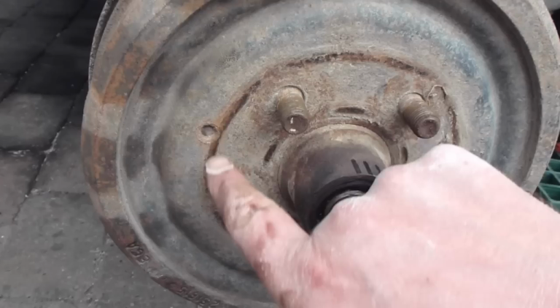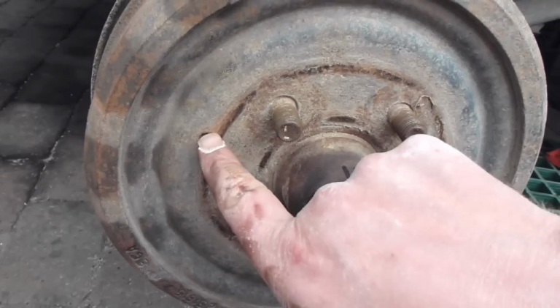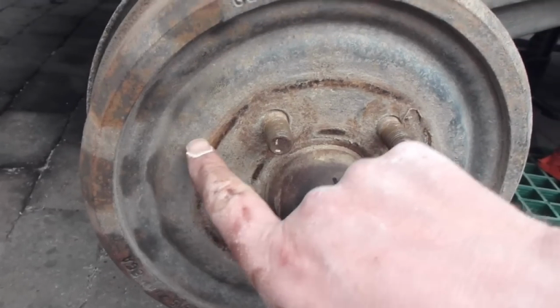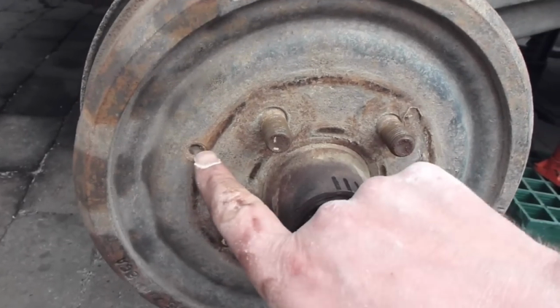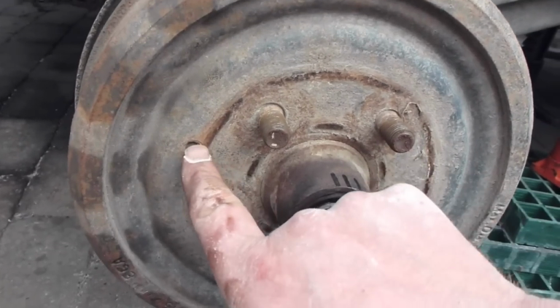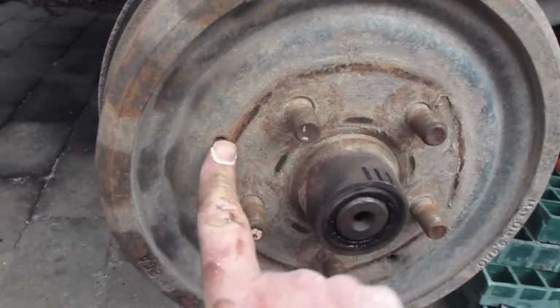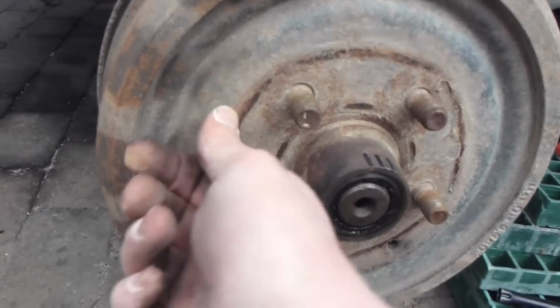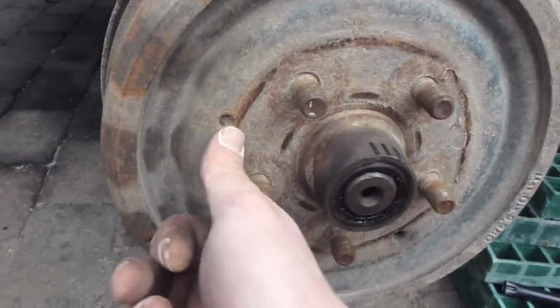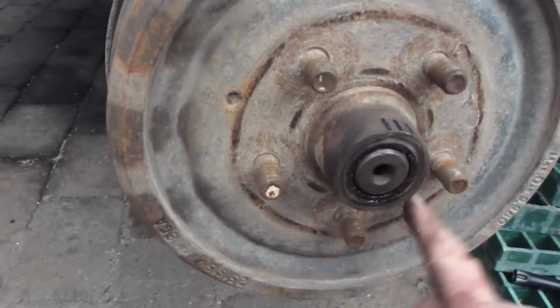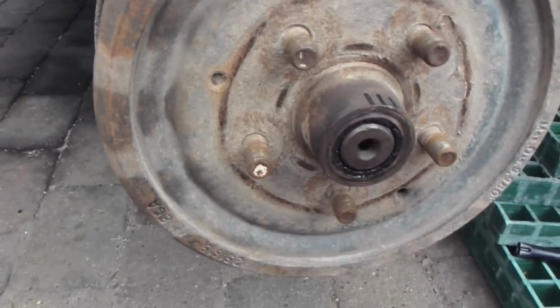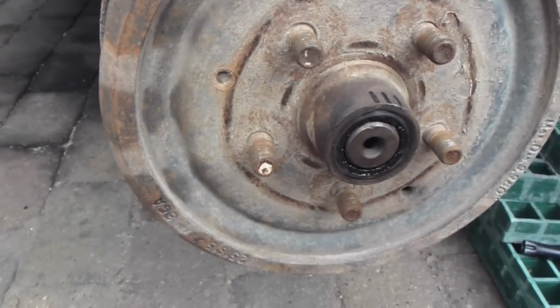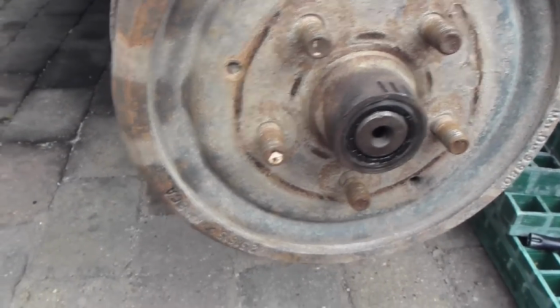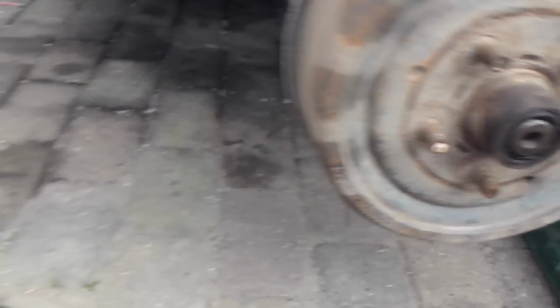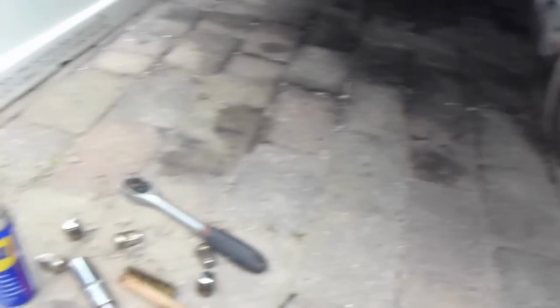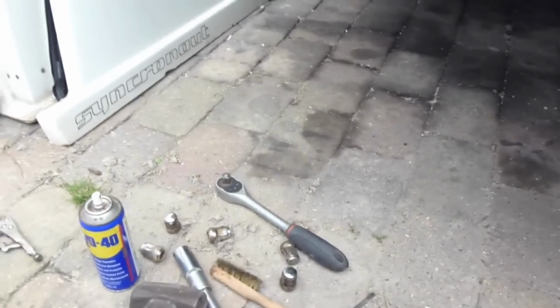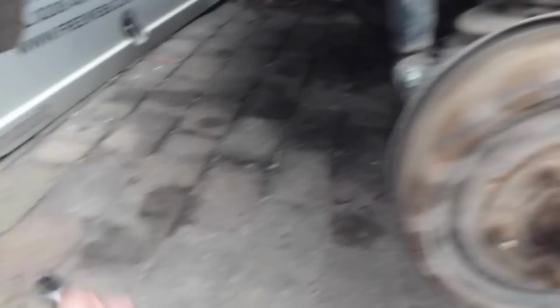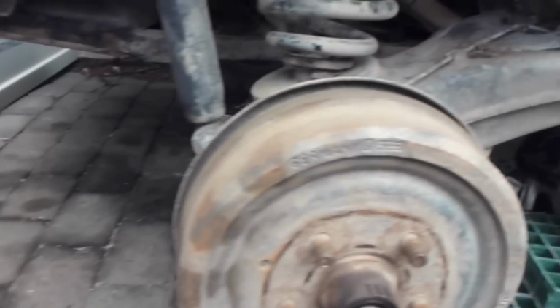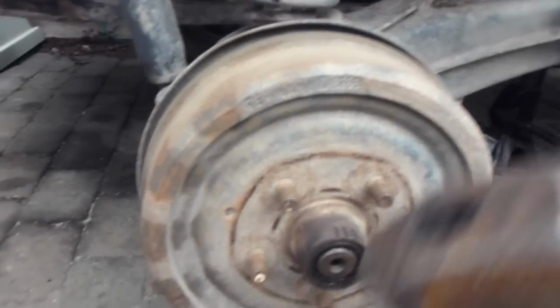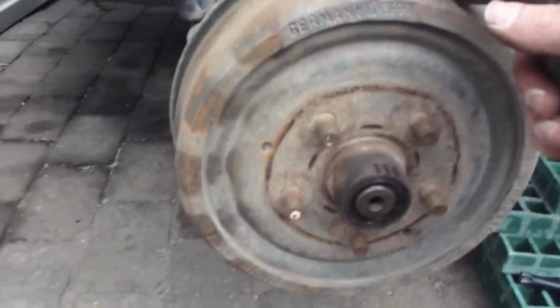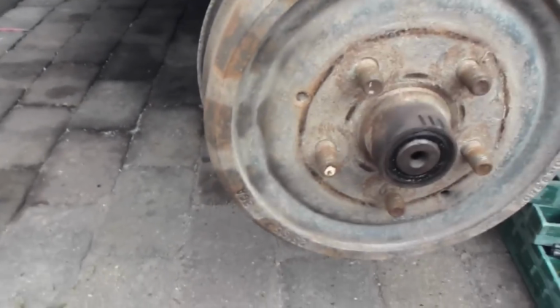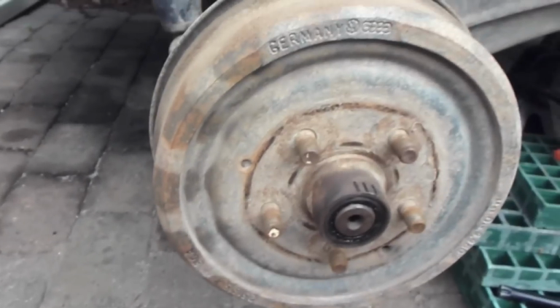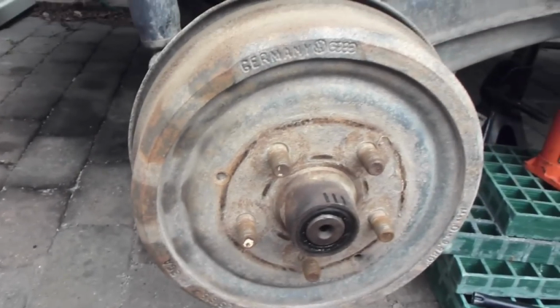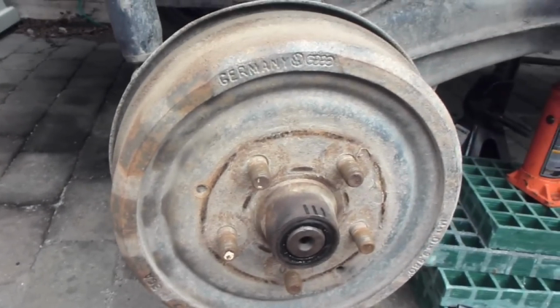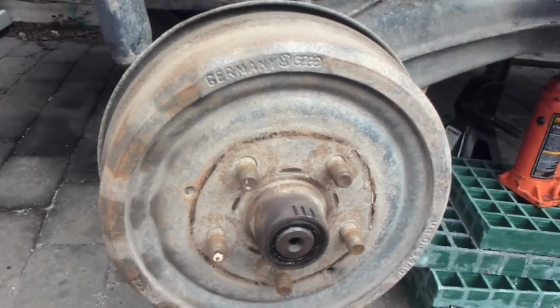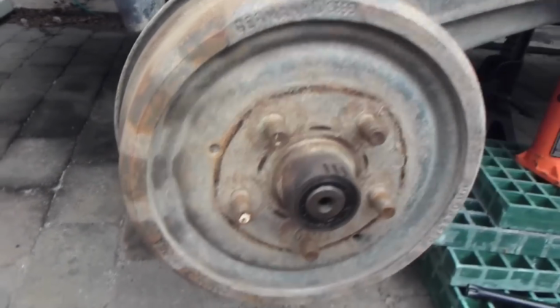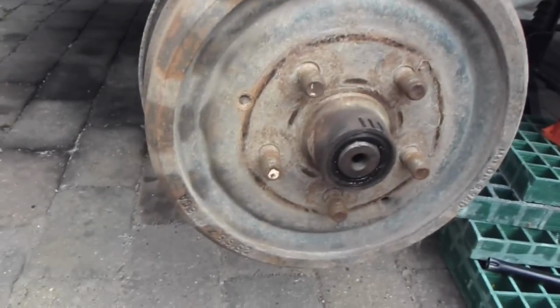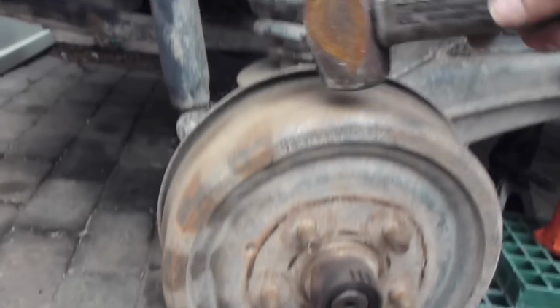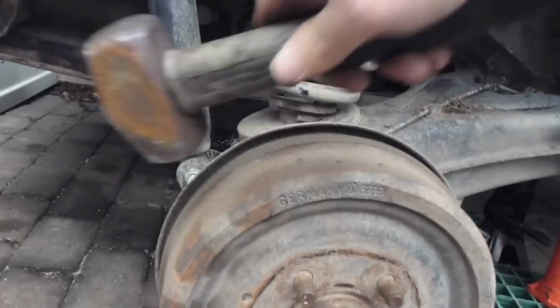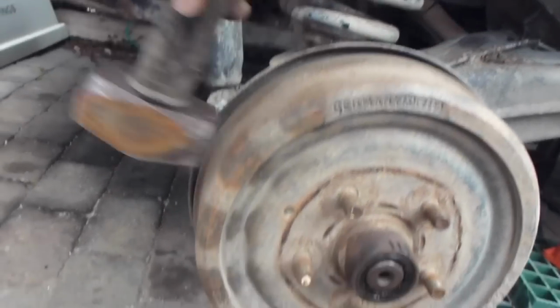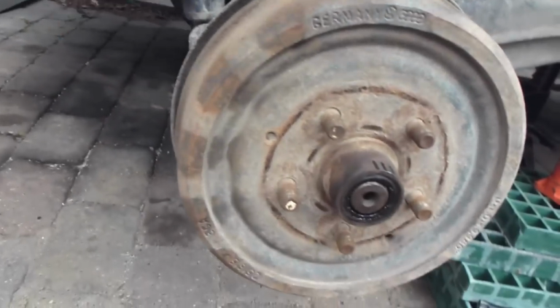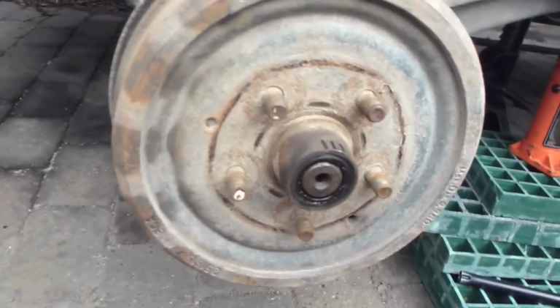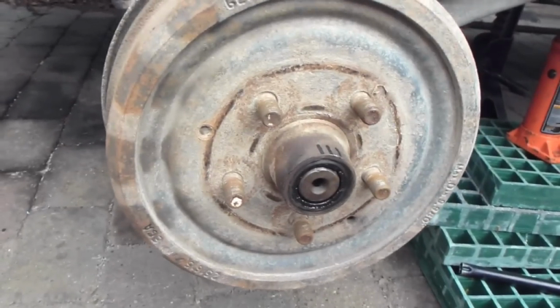More often than not there's a little bolt in there, a little 10mm bolt. Just take that out. Next, what you have to do is loosen your brake drum by giving it a generous tap.